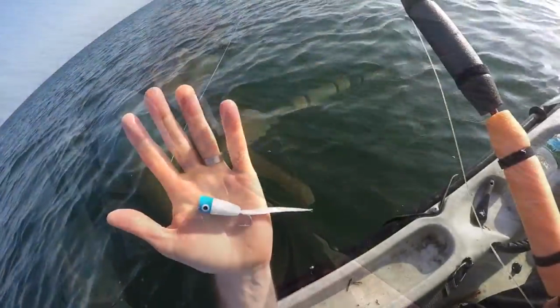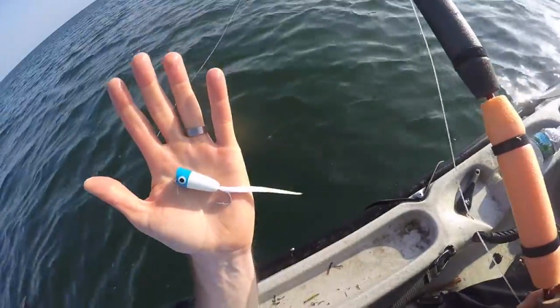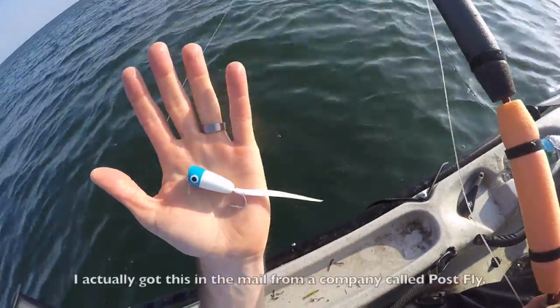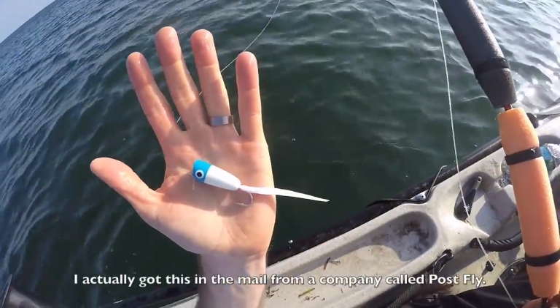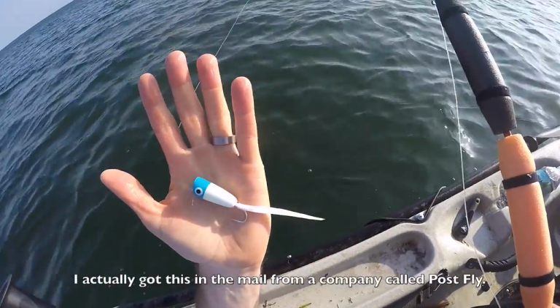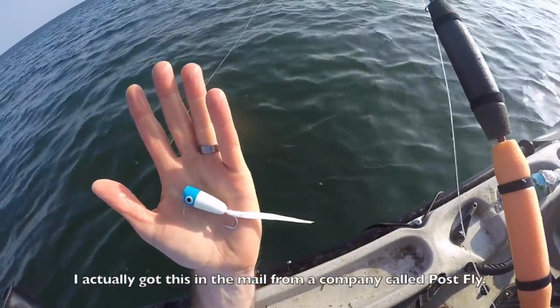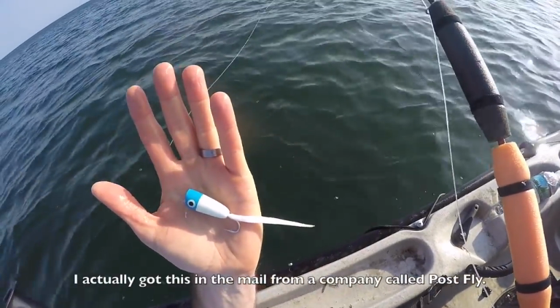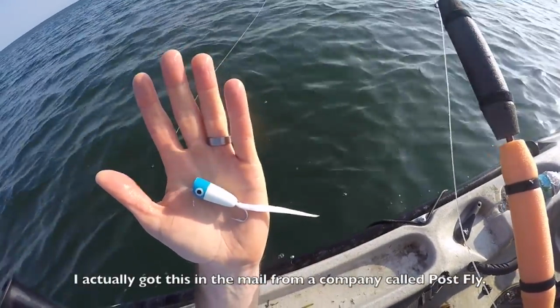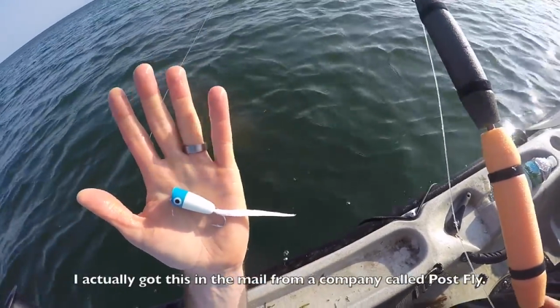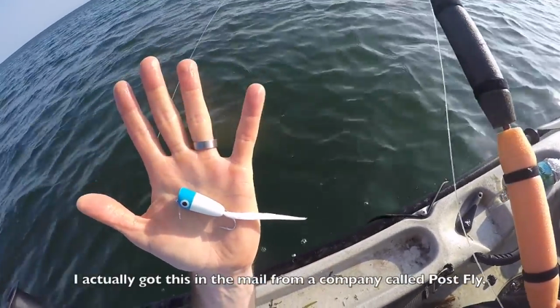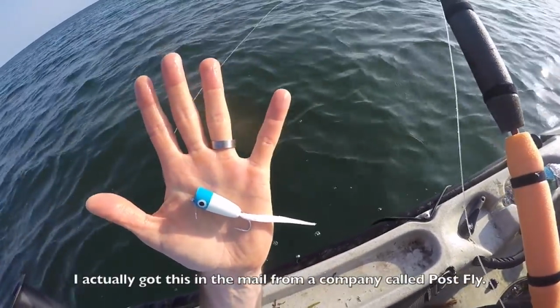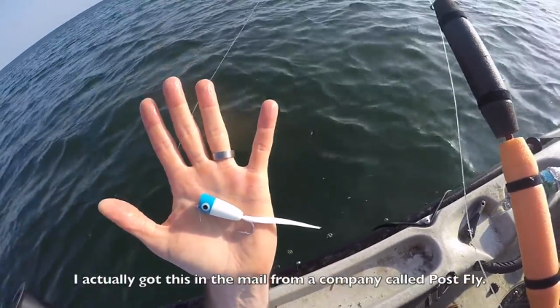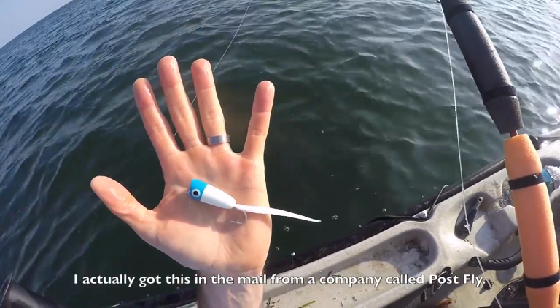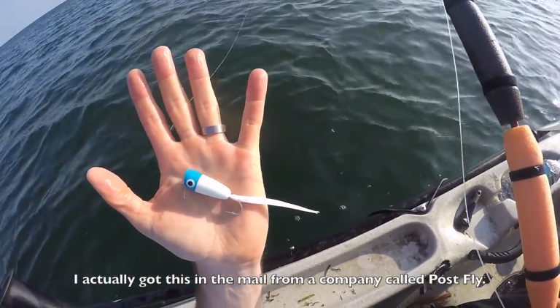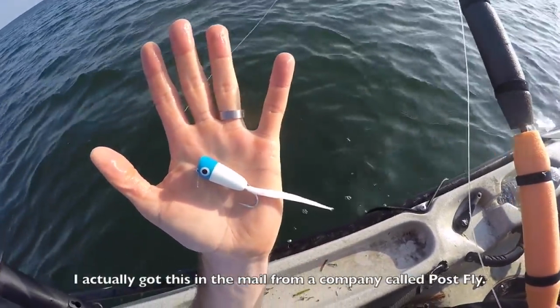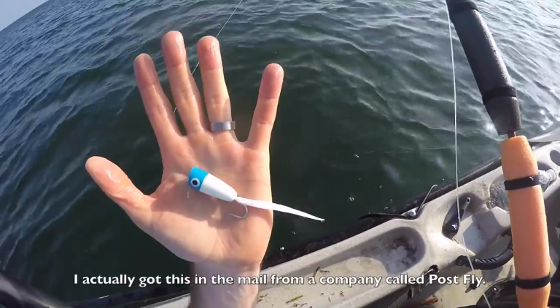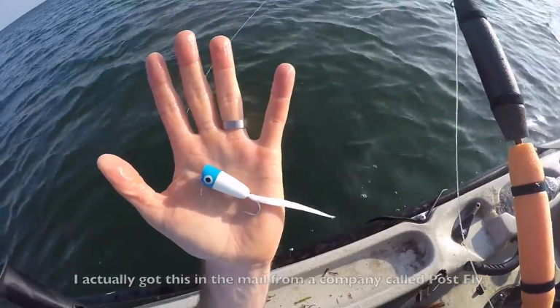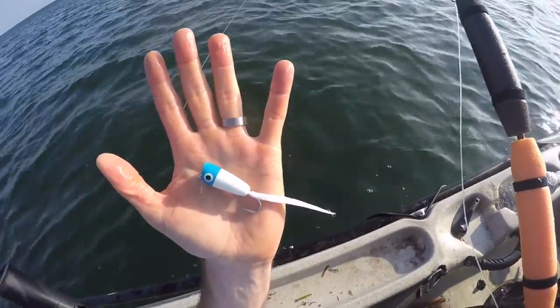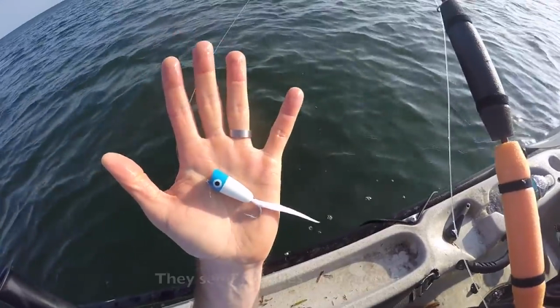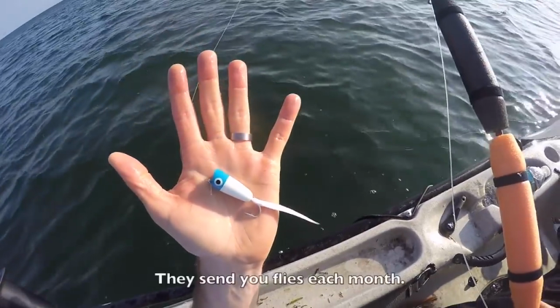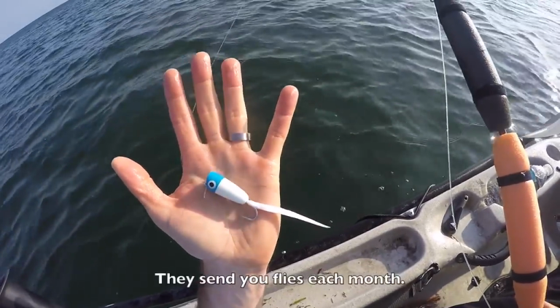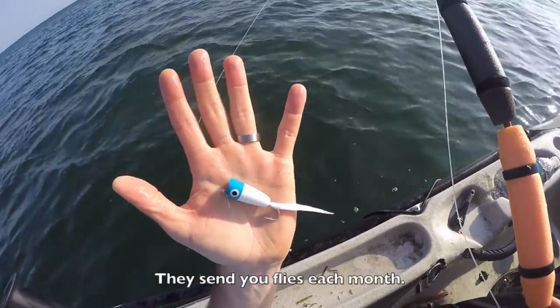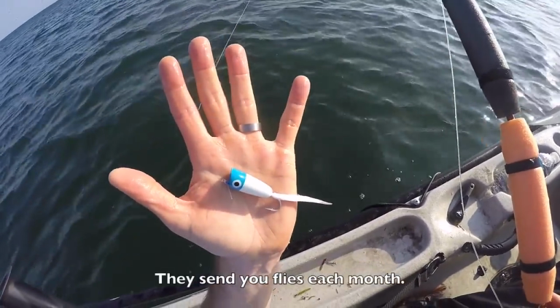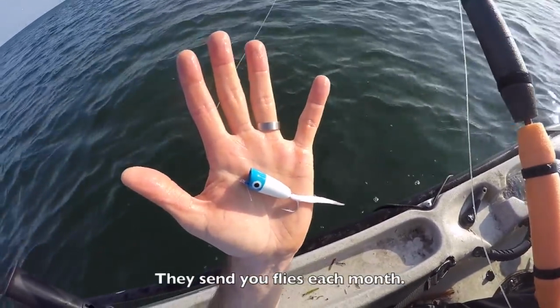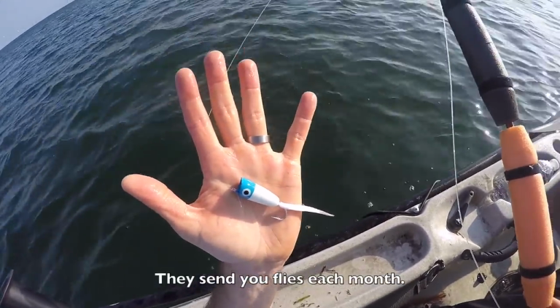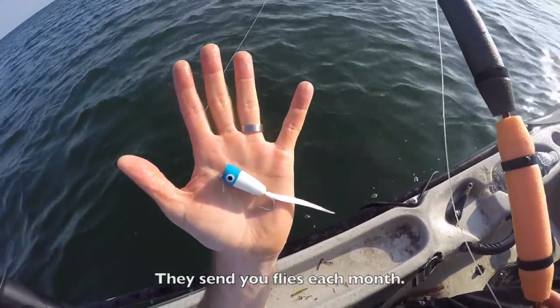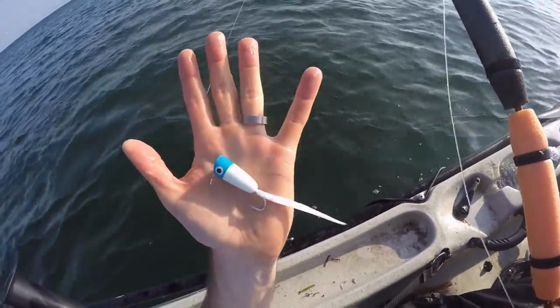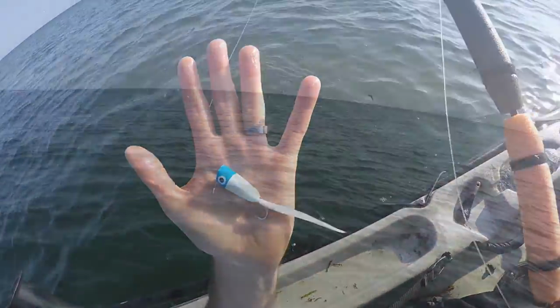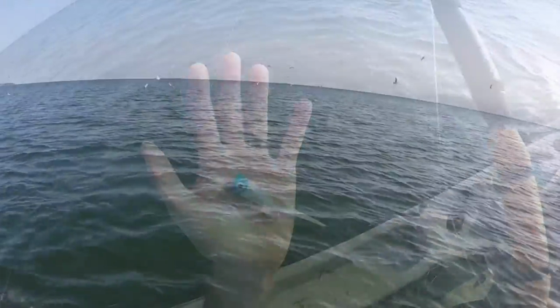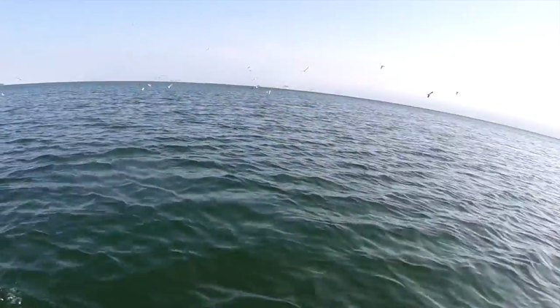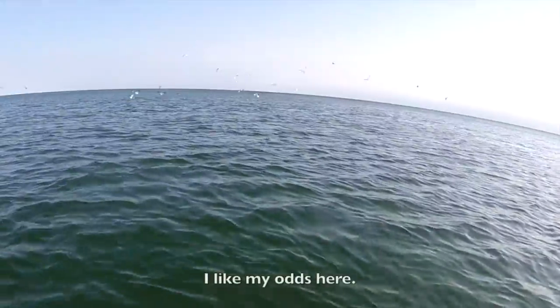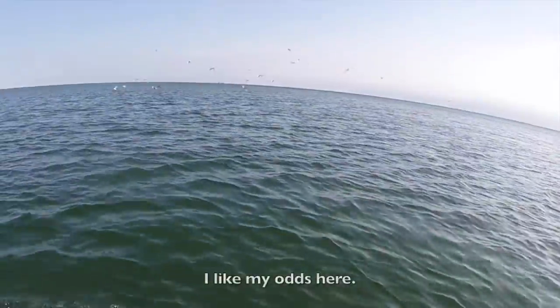I actually got this in the mail from a company called Post Flybox. They send you flies each month. I like my odds here.